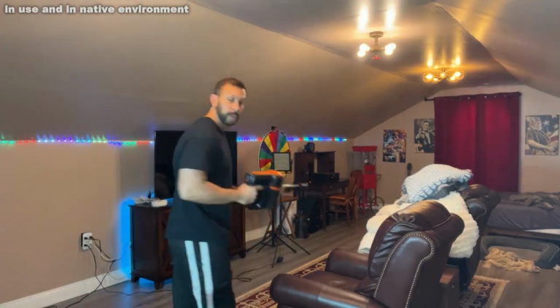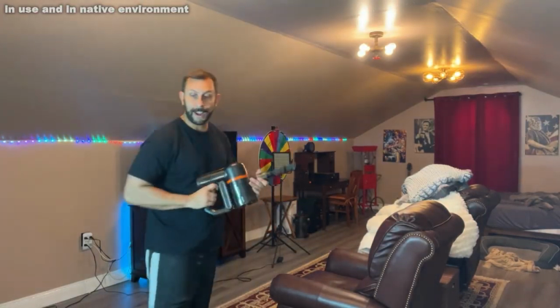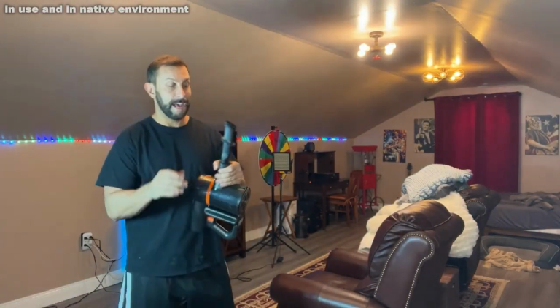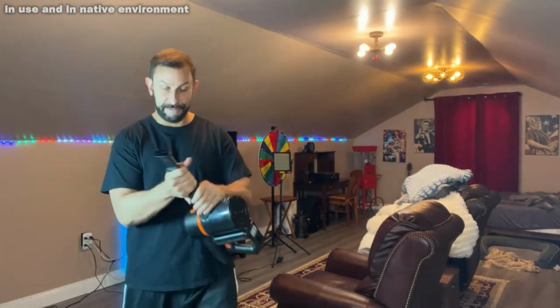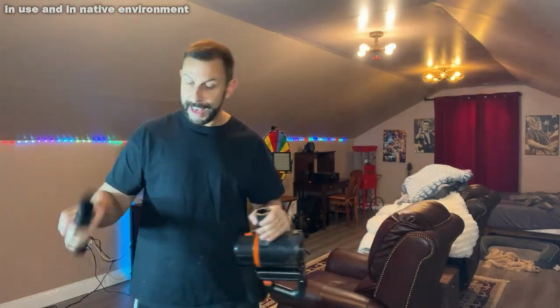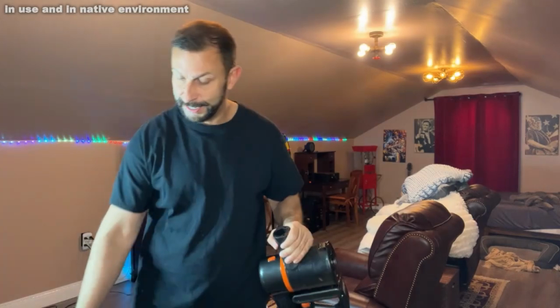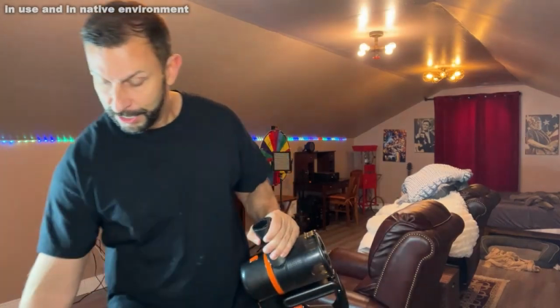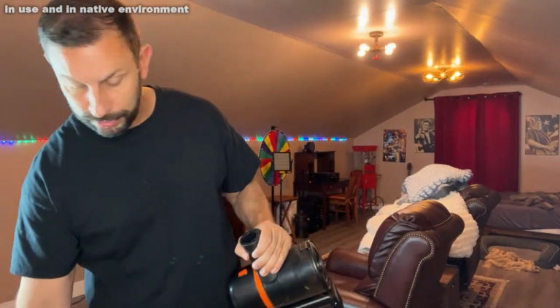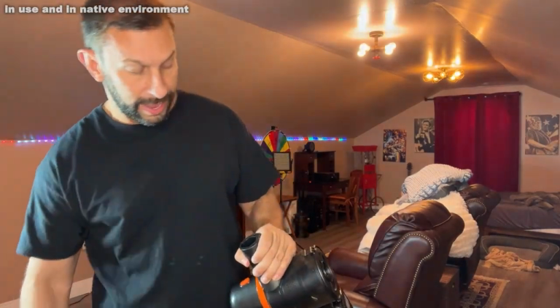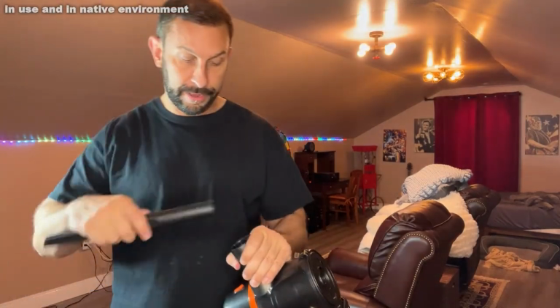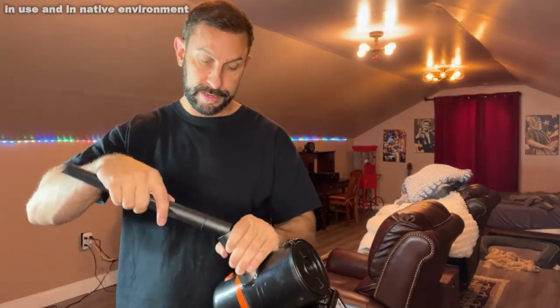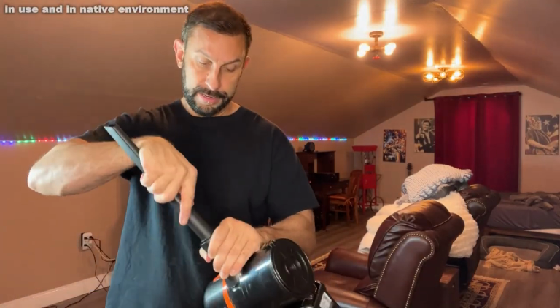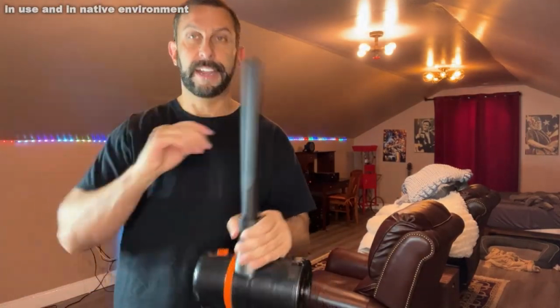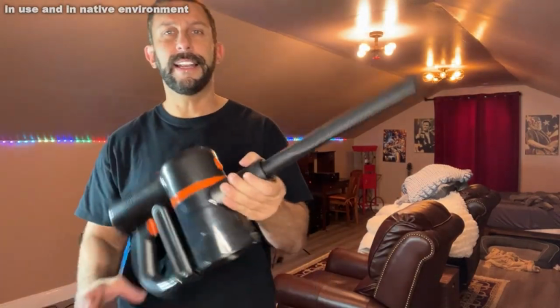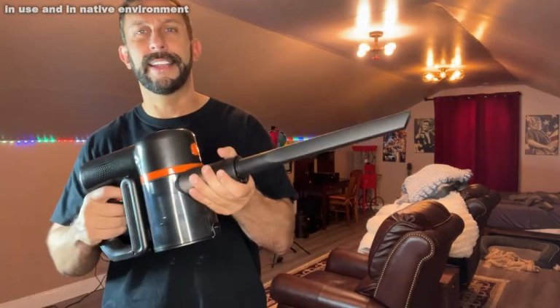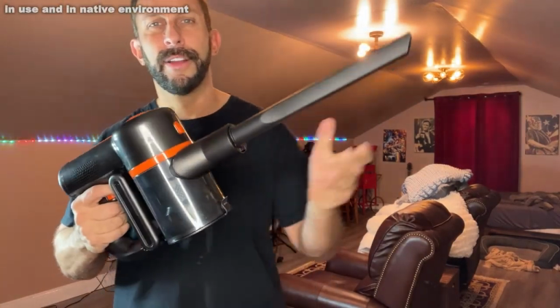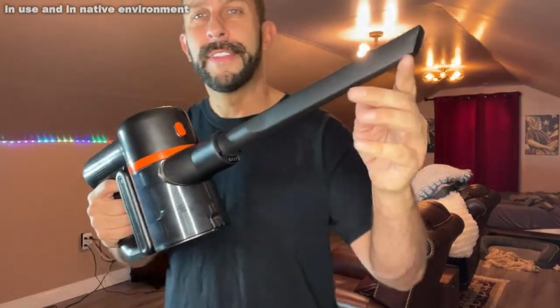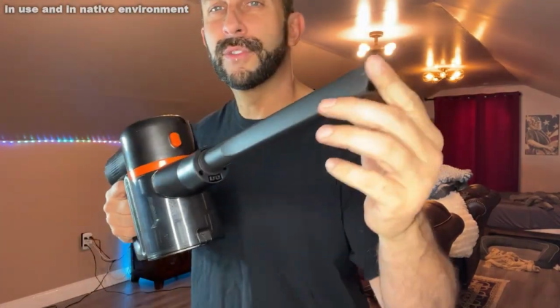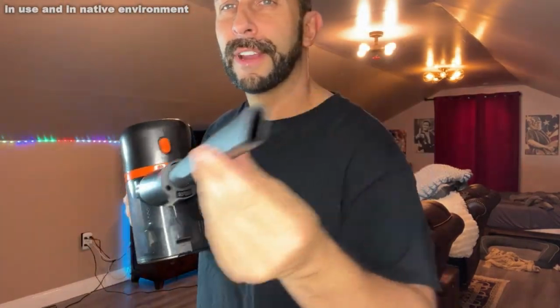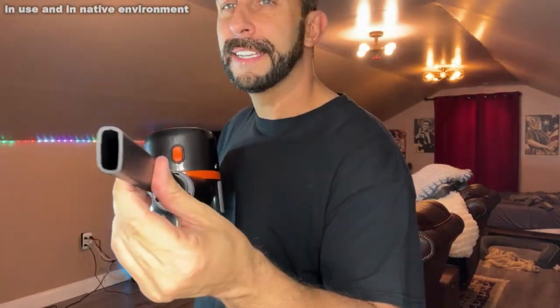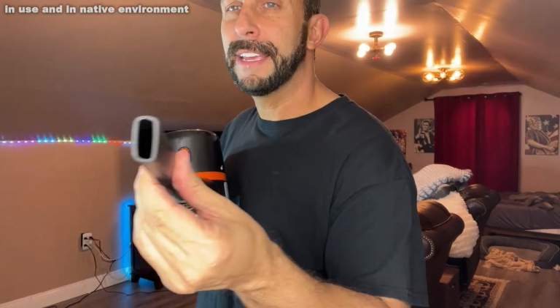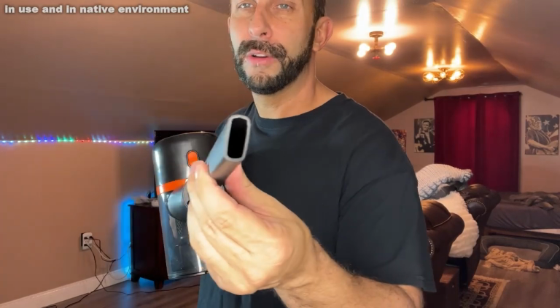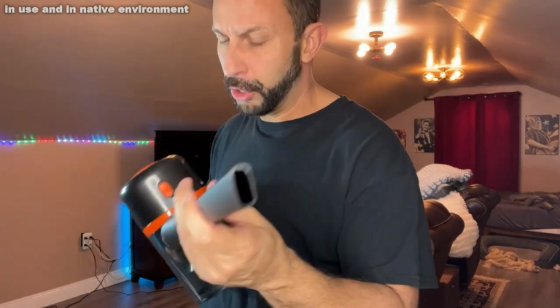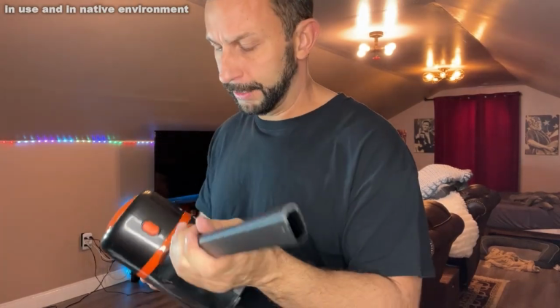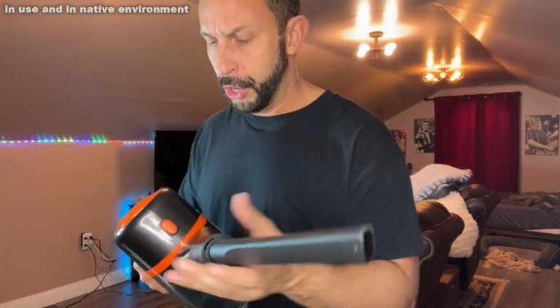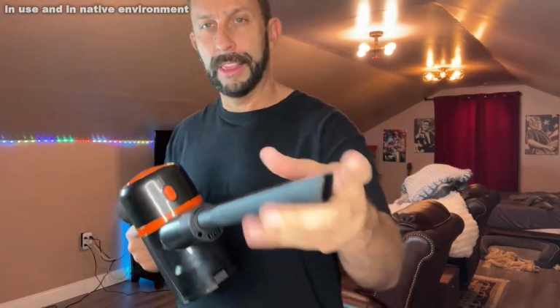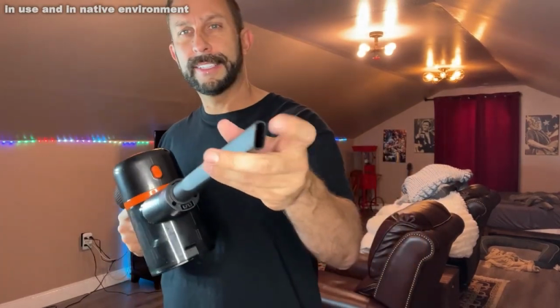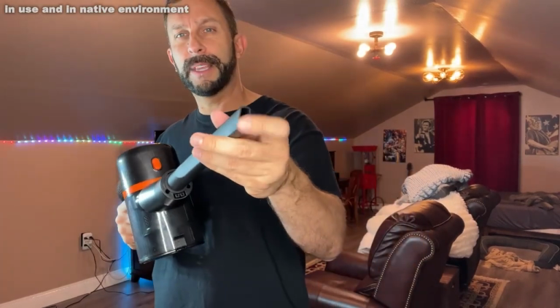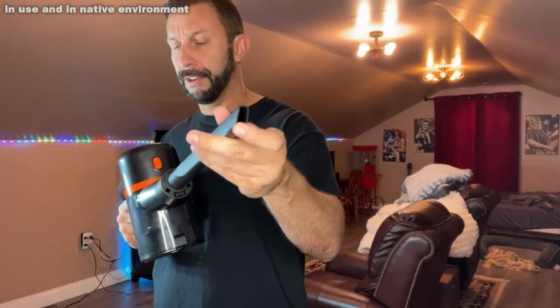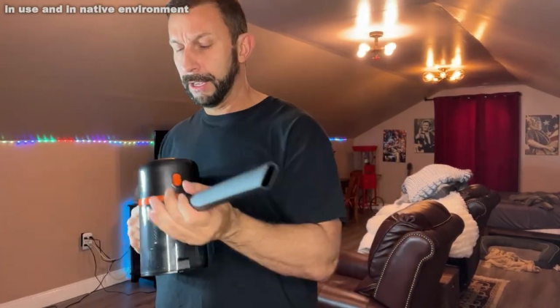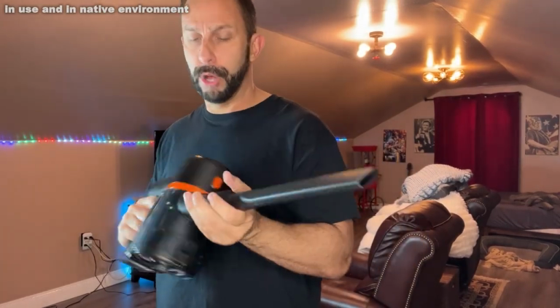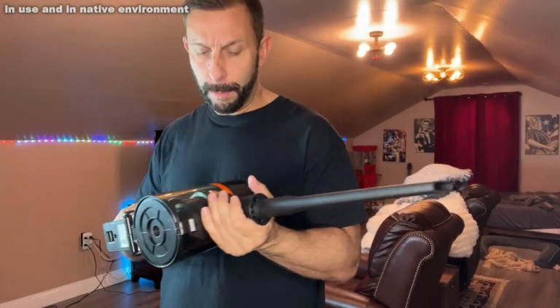On top of that, you have the needle head here, which is great for getting into tight locations. A lot of suction because of the very small opening.